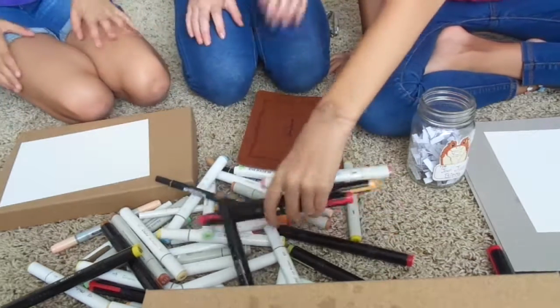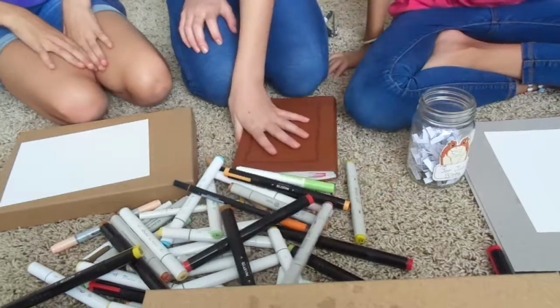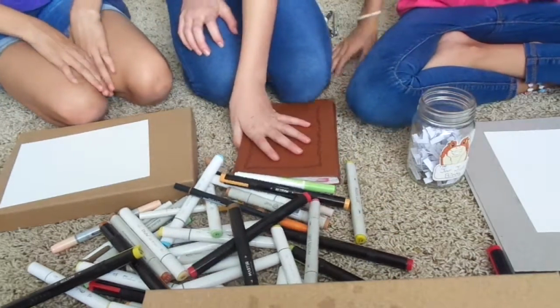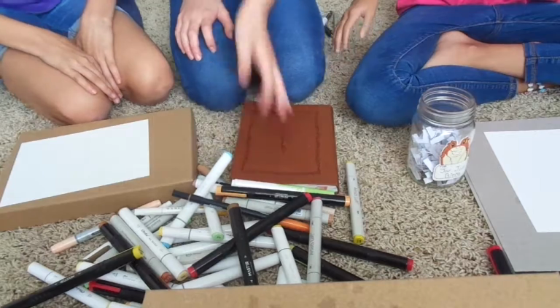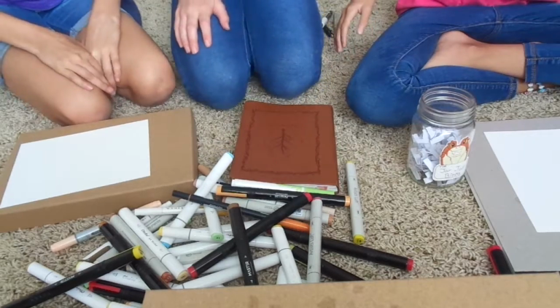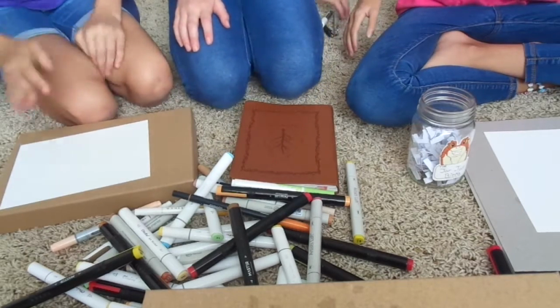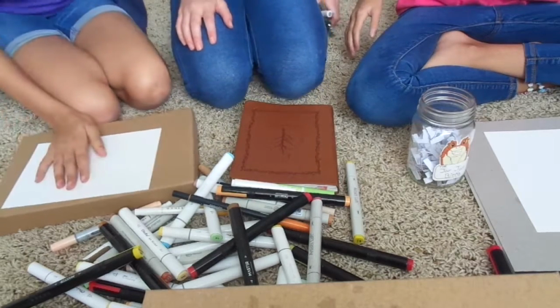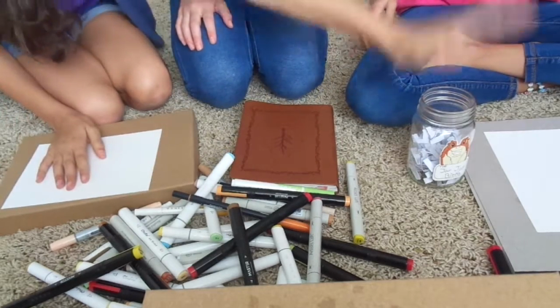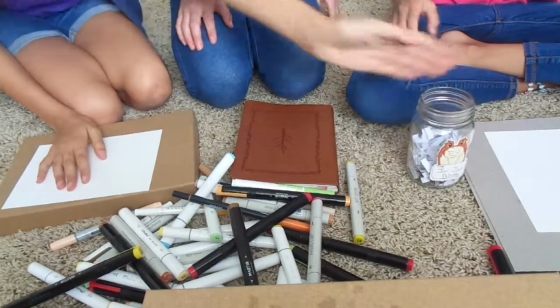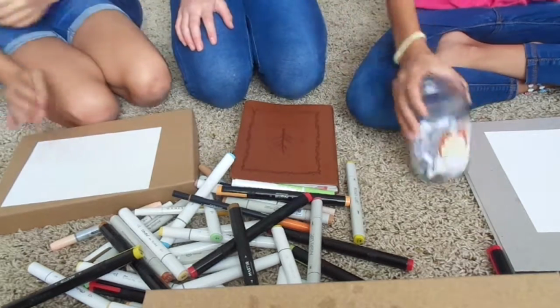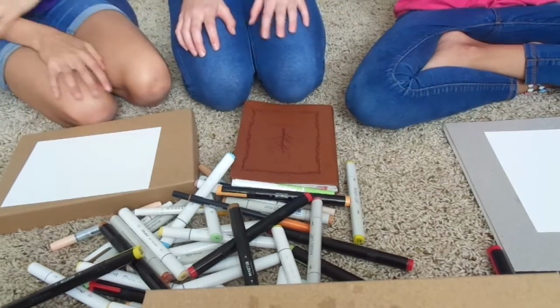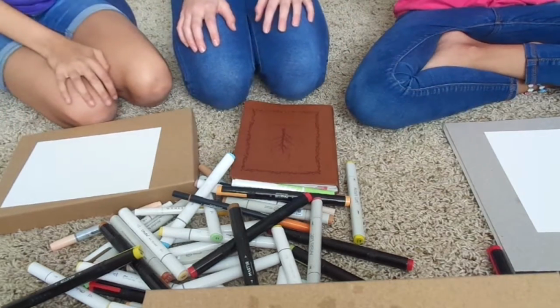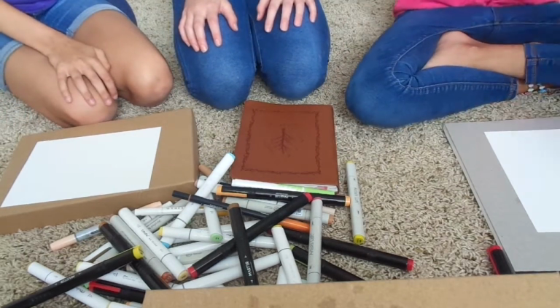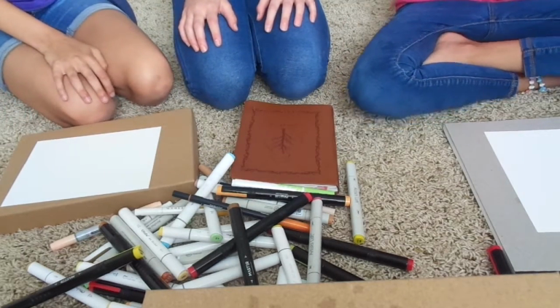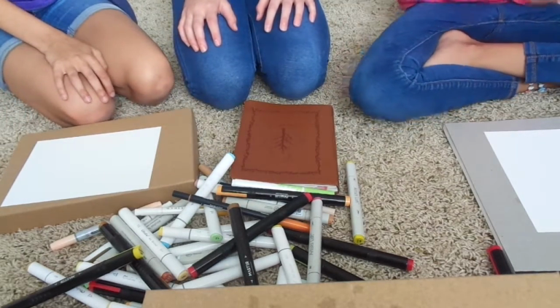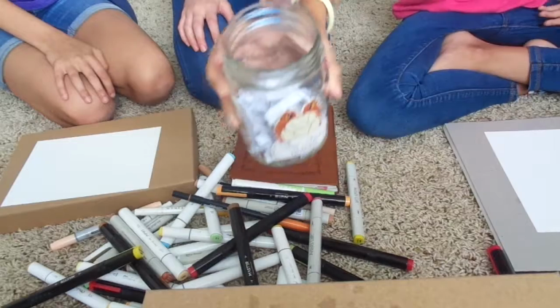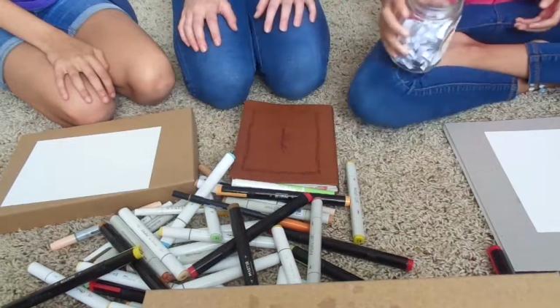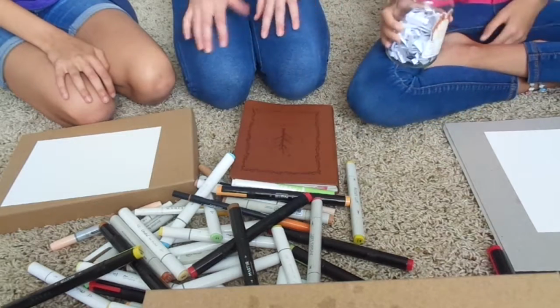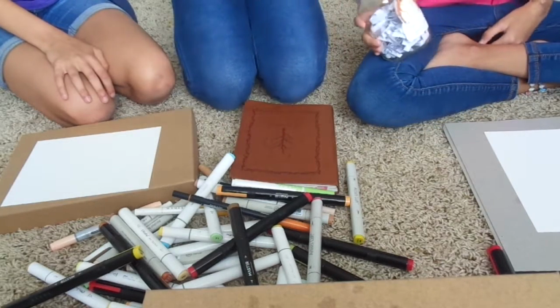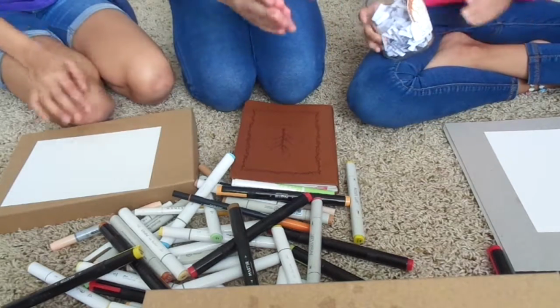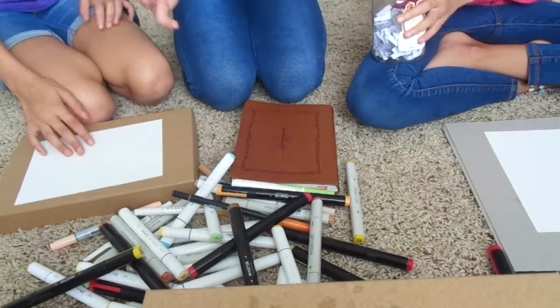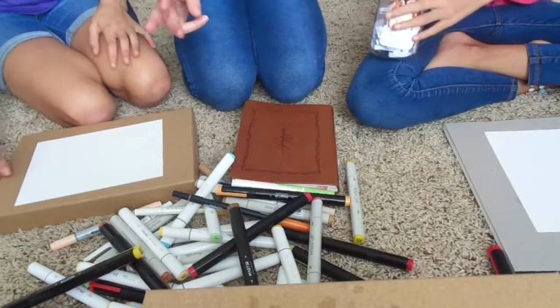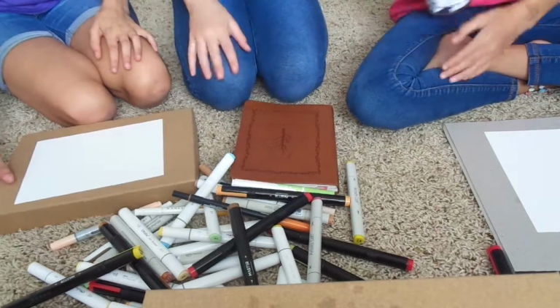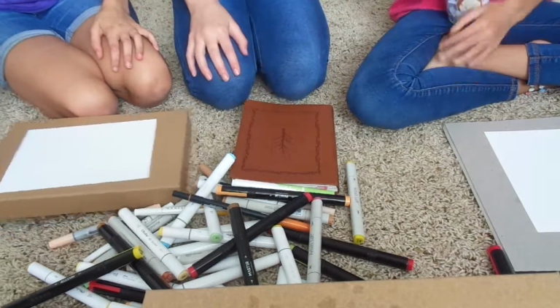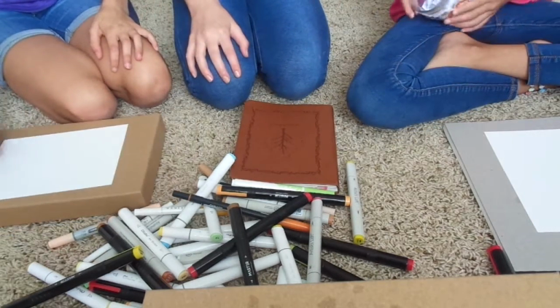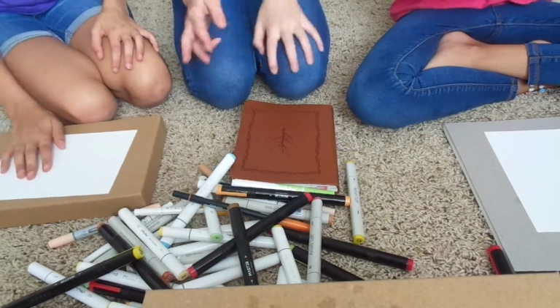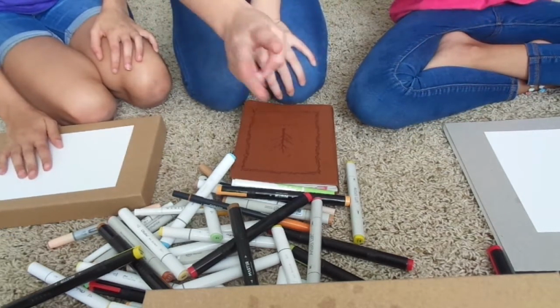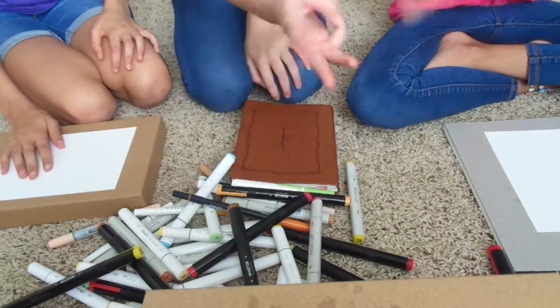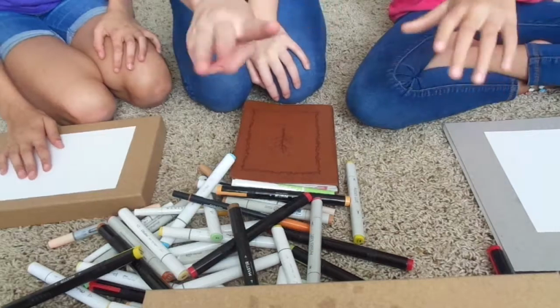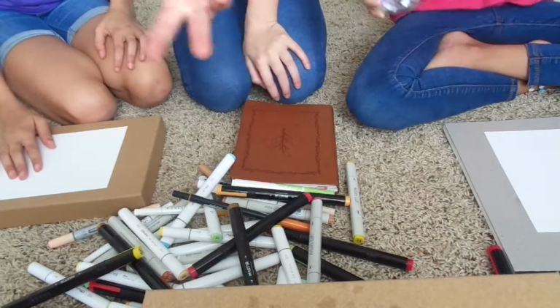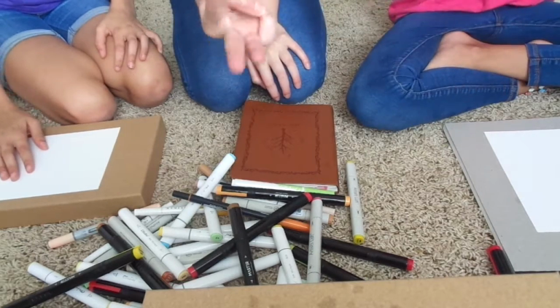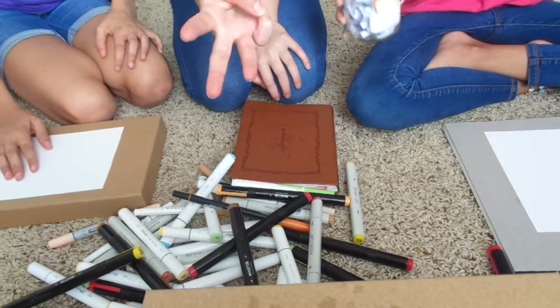I'm probably just going to draw a caramel — with our friend, our buddy boy, Chuck. Jar Jar. So what we're going to do... Why didn't you say Jar Jar and you said Chuck? So we have three things that we're going to be drawing. His name is Chuck.